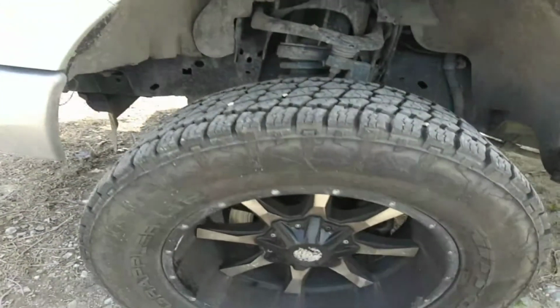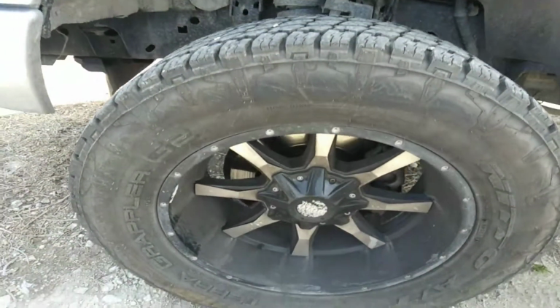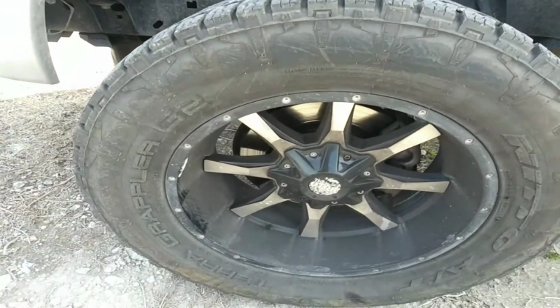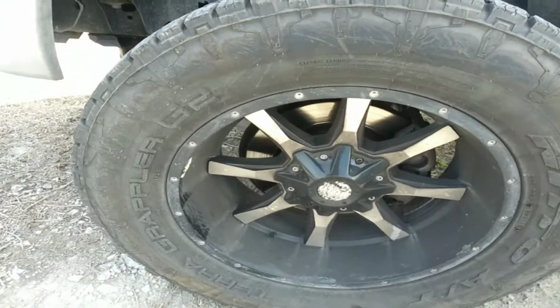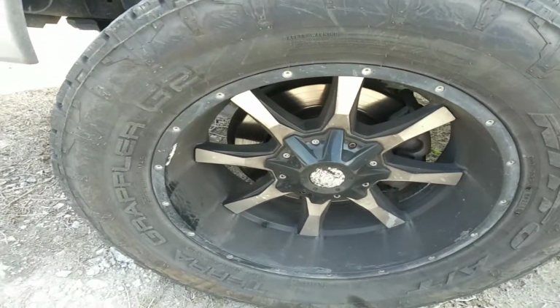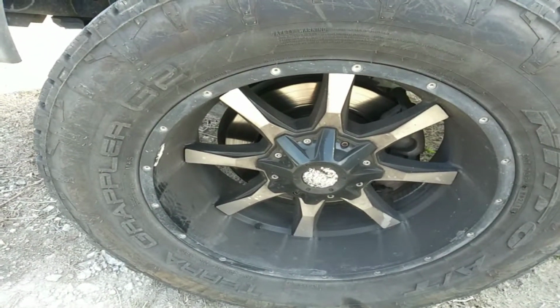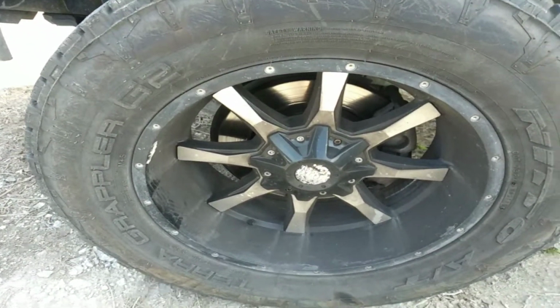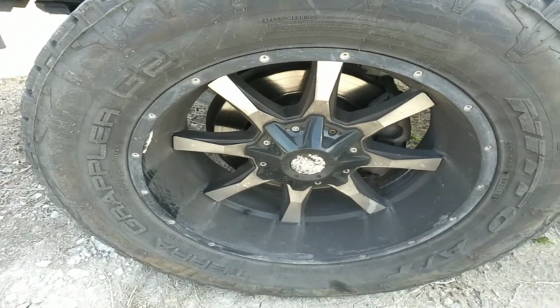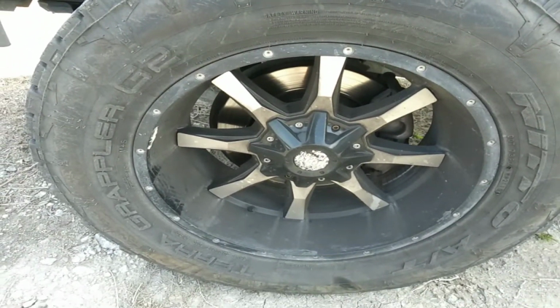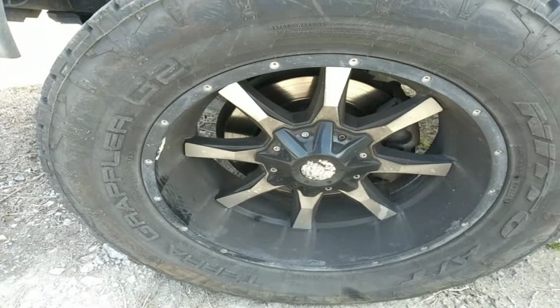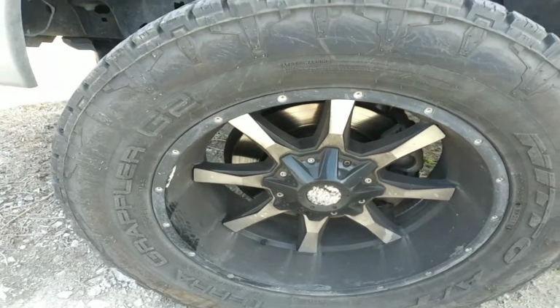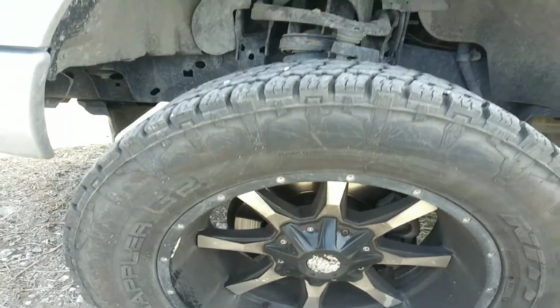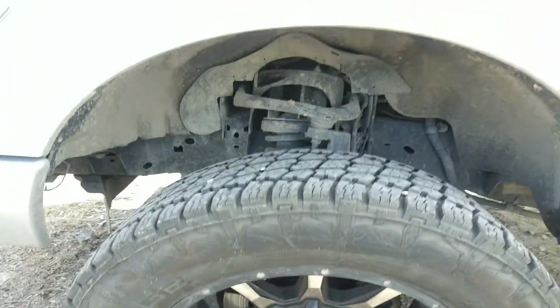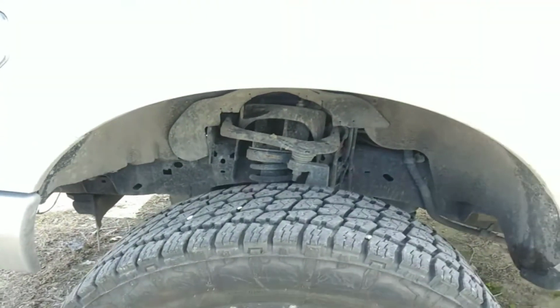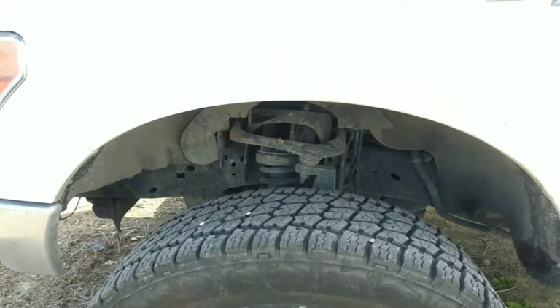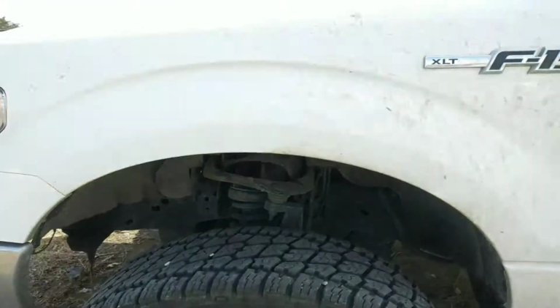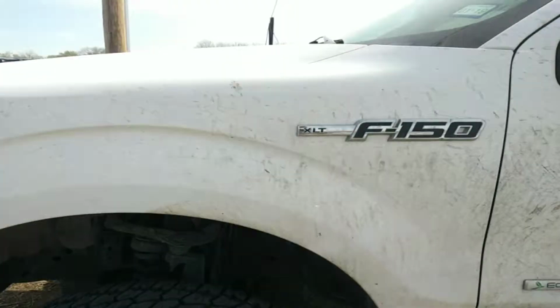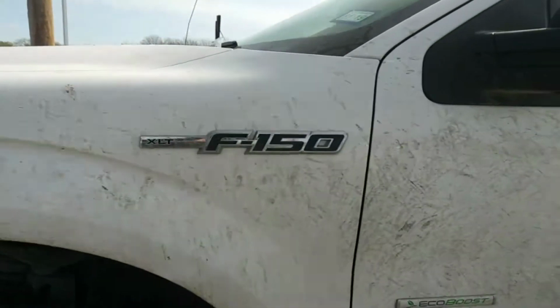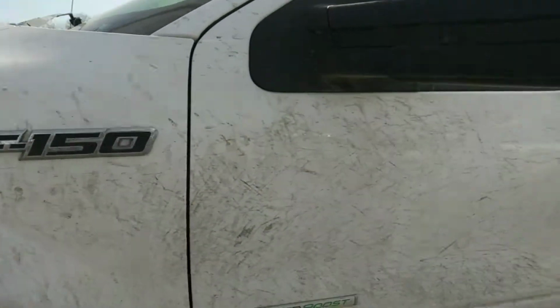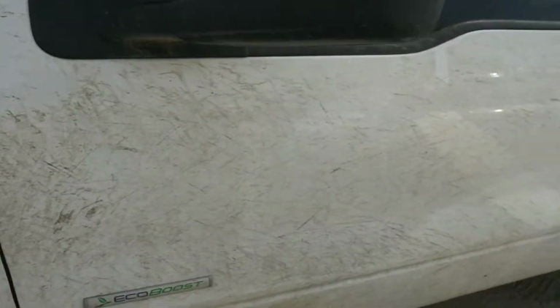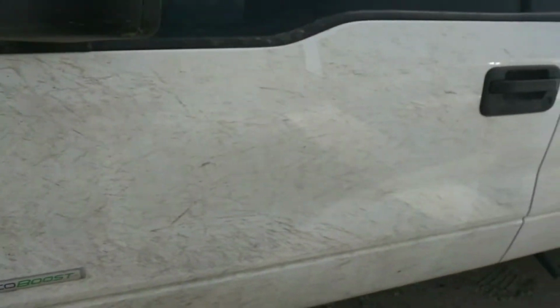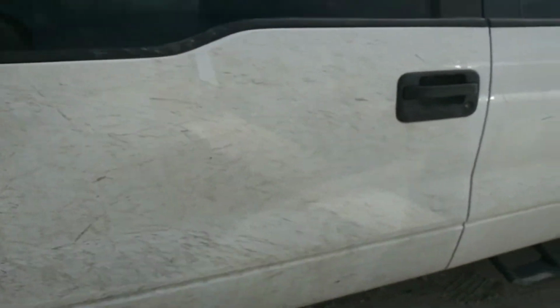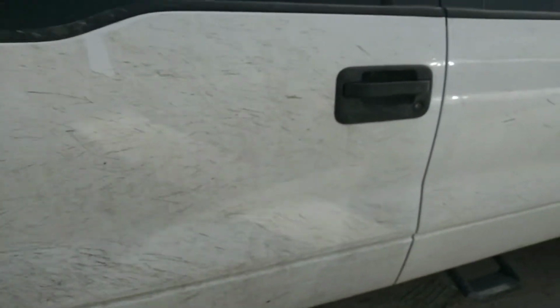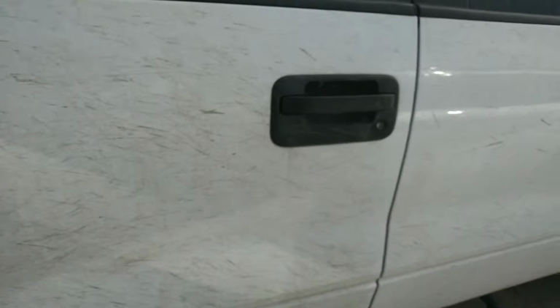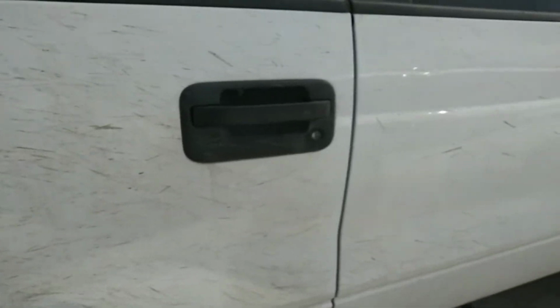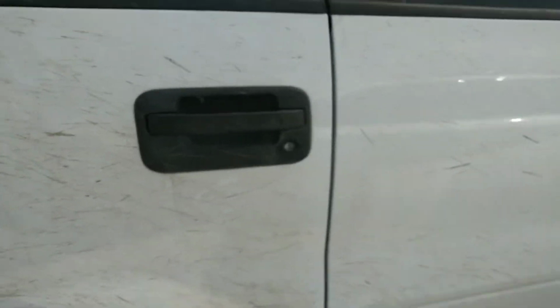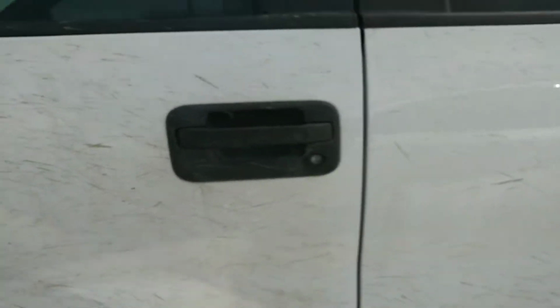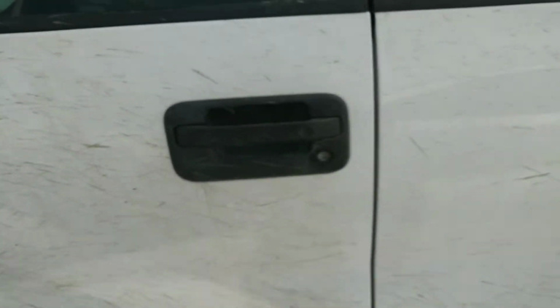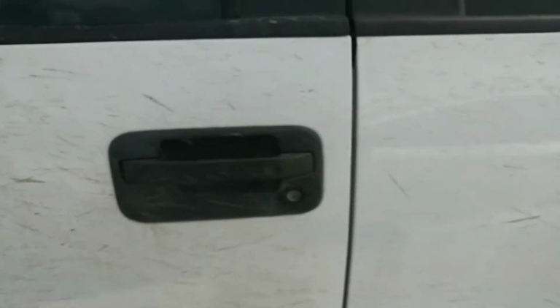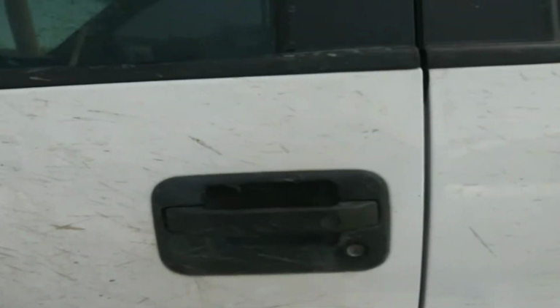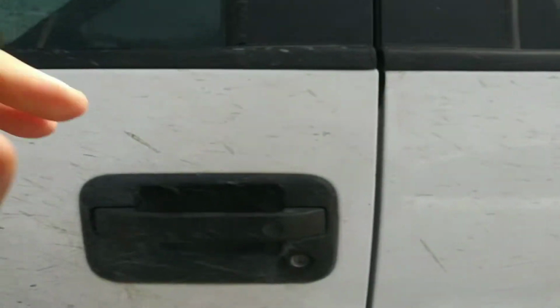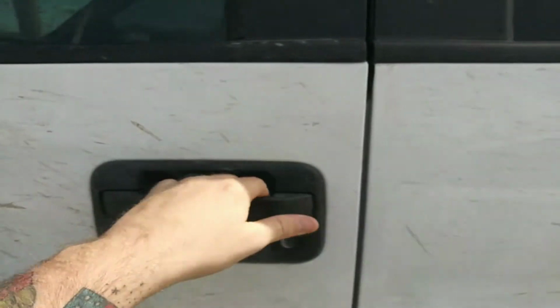As you can see, you do have the aftermarket Moto Metal wheels on there. You do have the lift kit. I apologize it has not been detailed yet, but it's still going through that process for you.